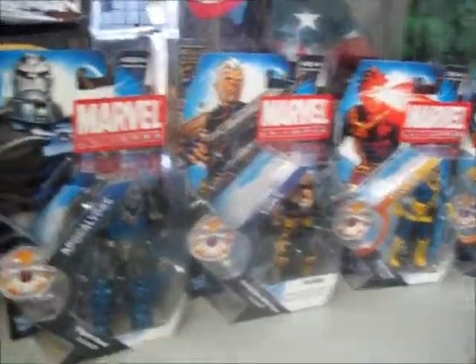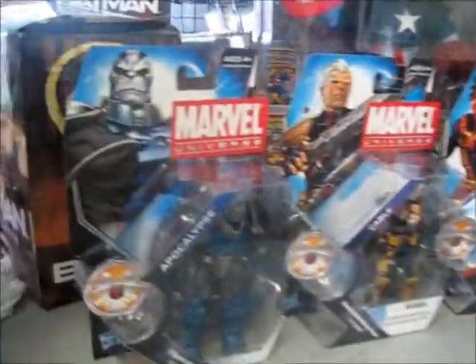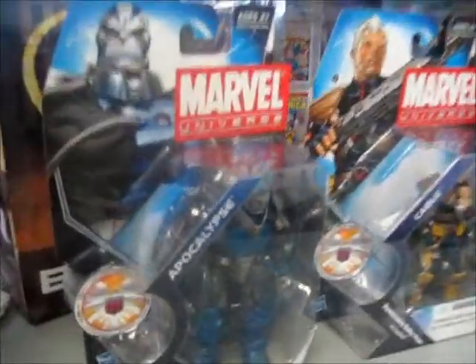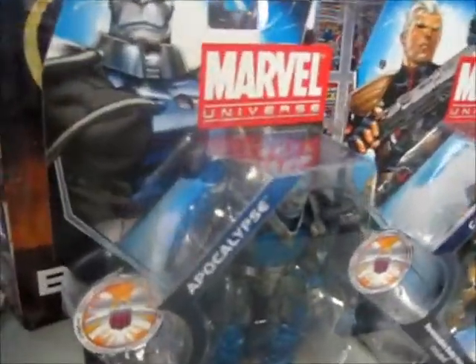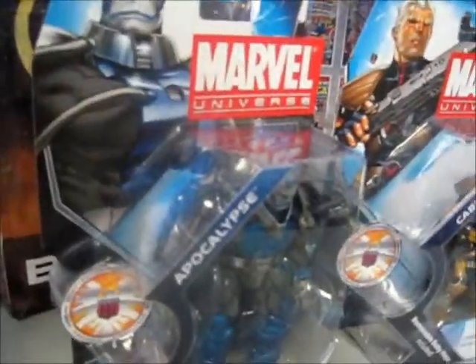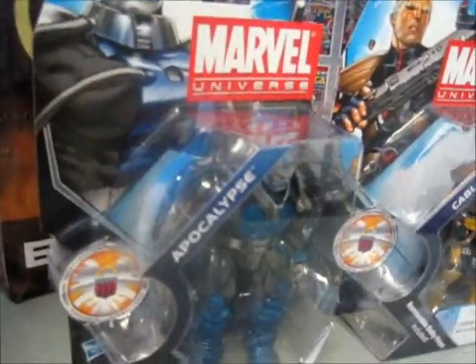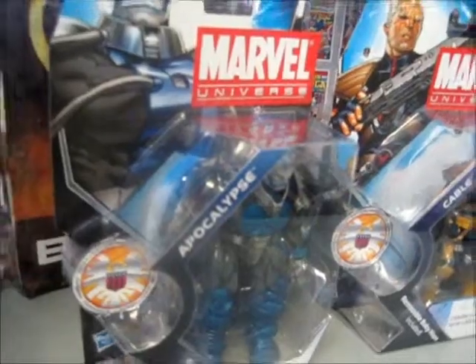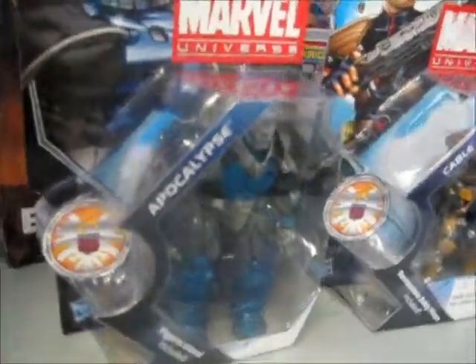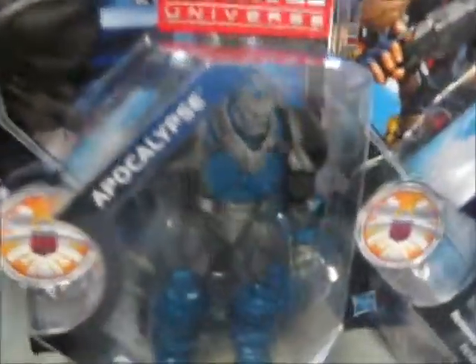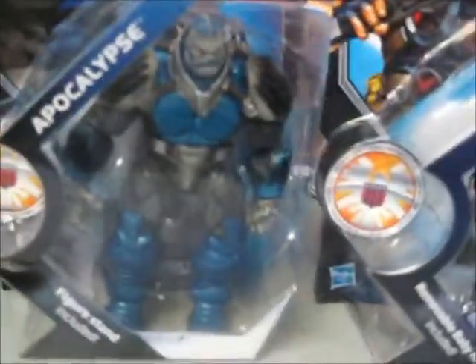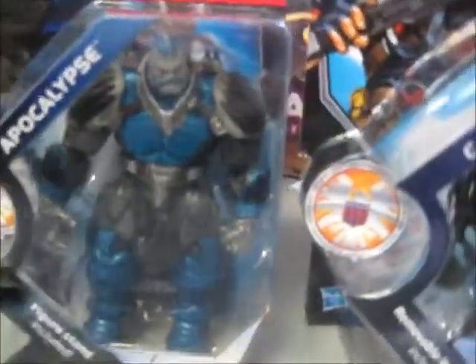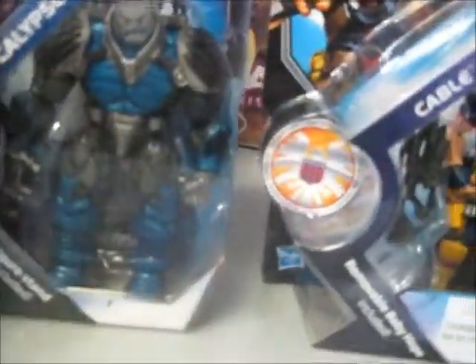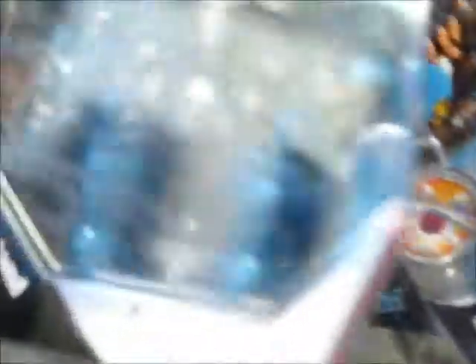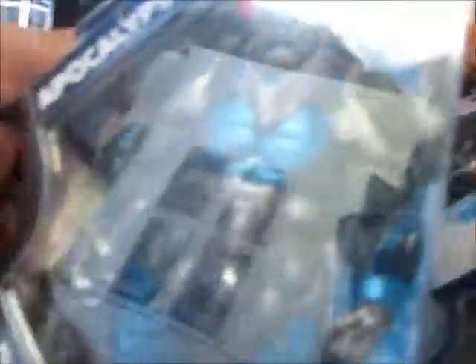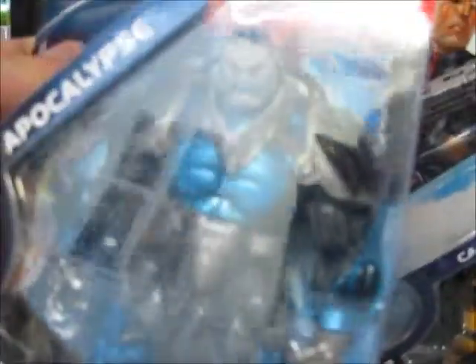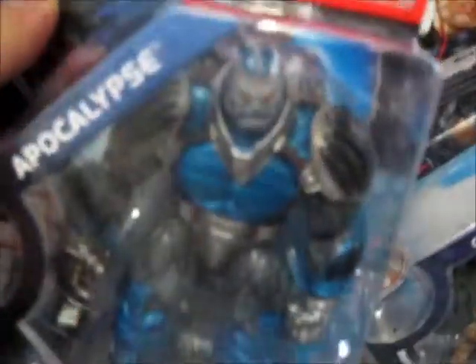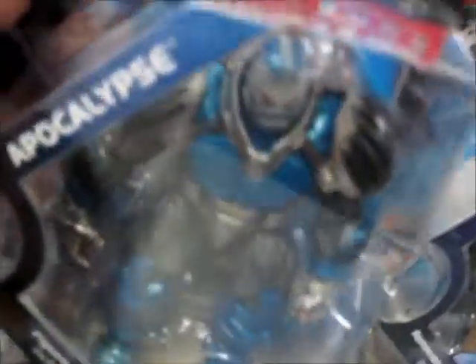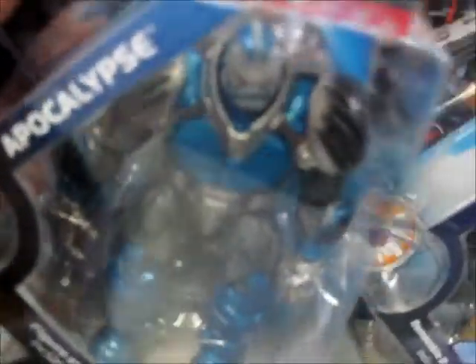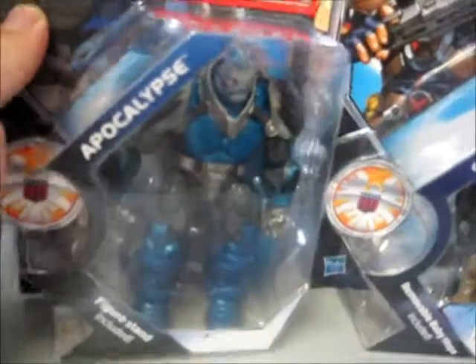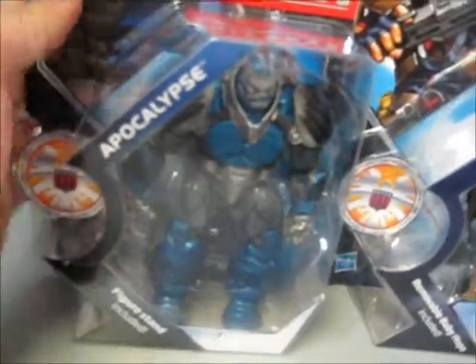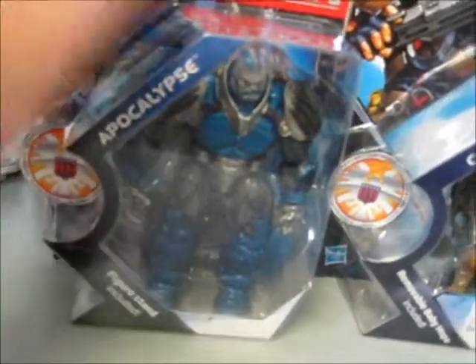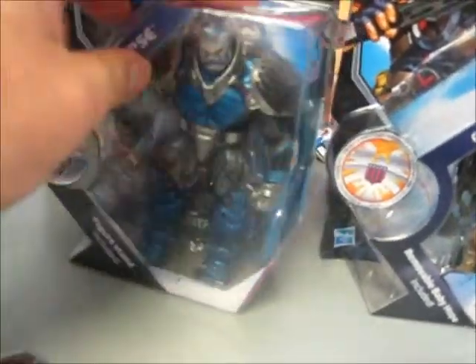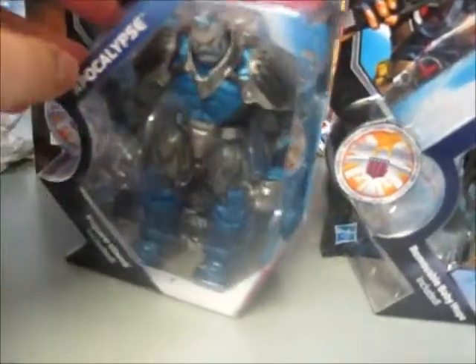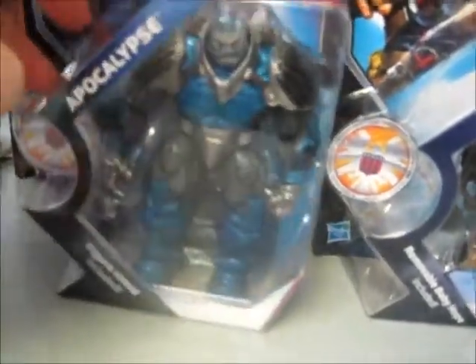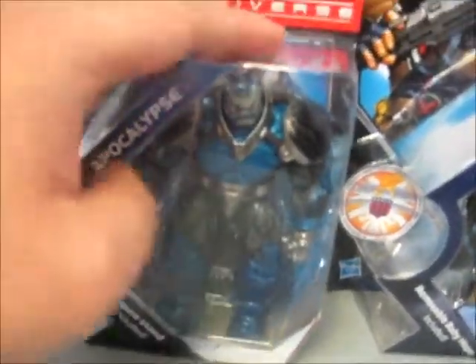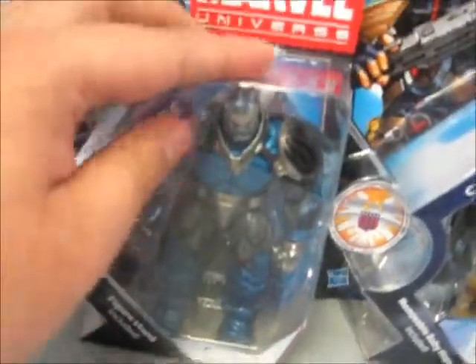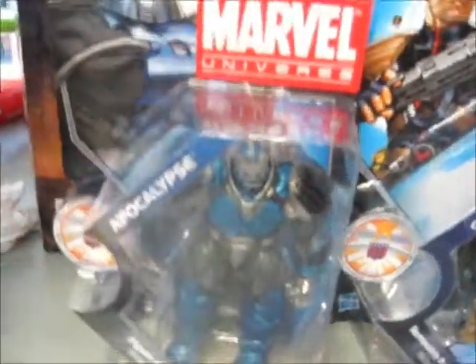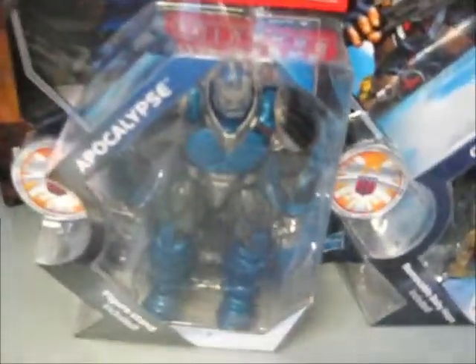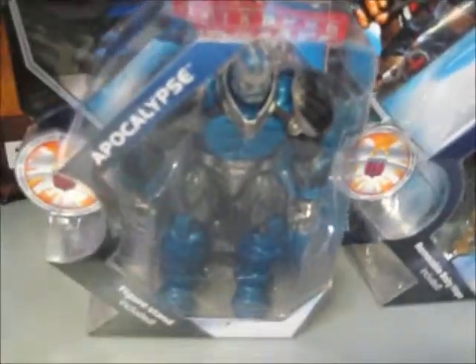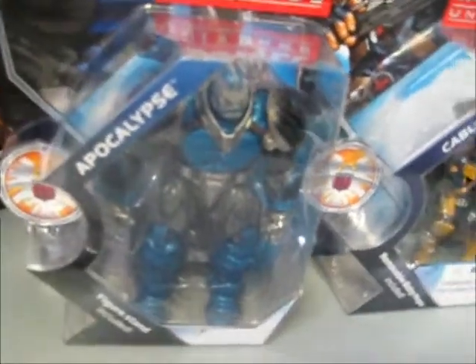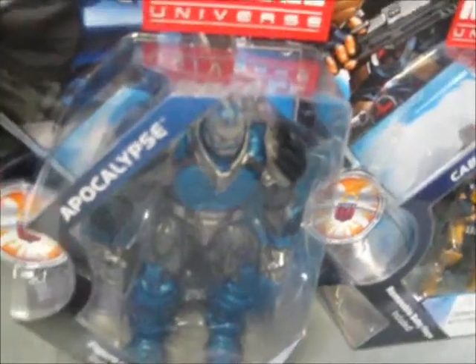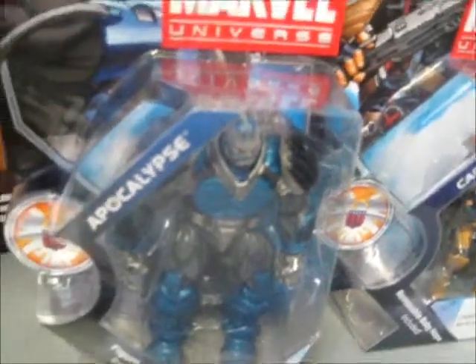Here we have Apocalypse in its latest form, as you can see here. This is as bulky as the Hulk, the Red Hulk, Thing, and Juggernaut.